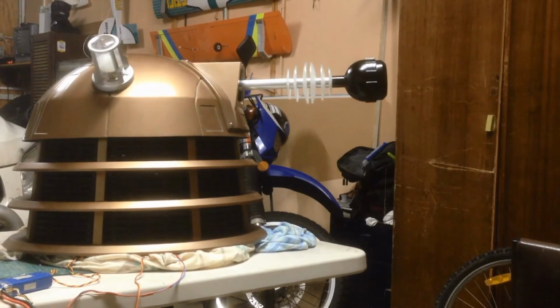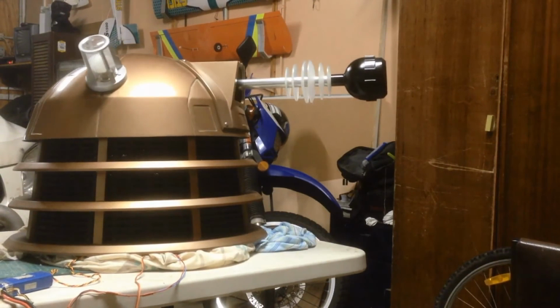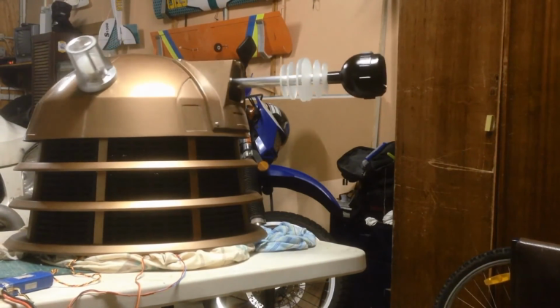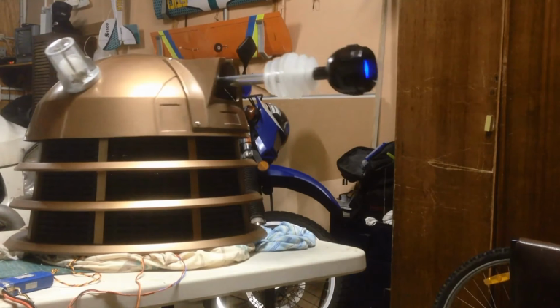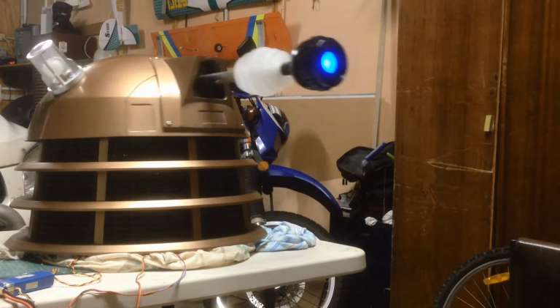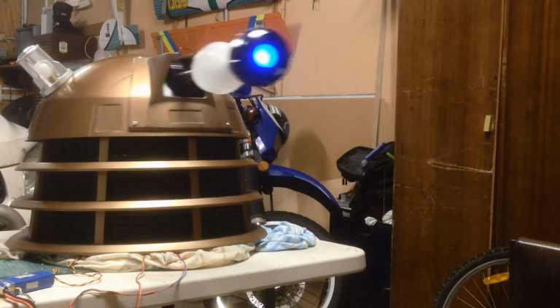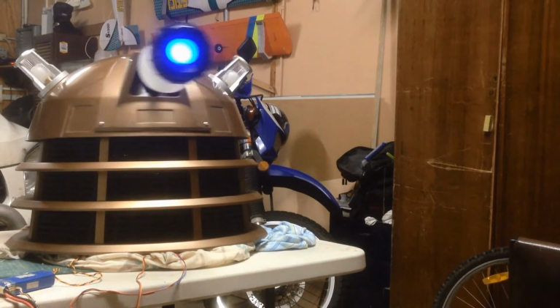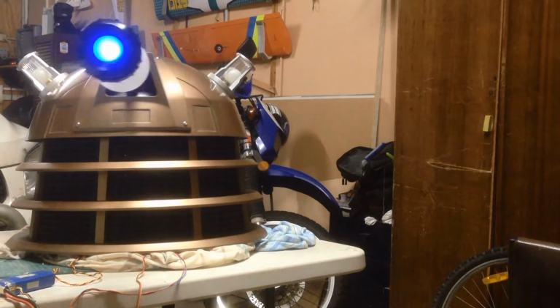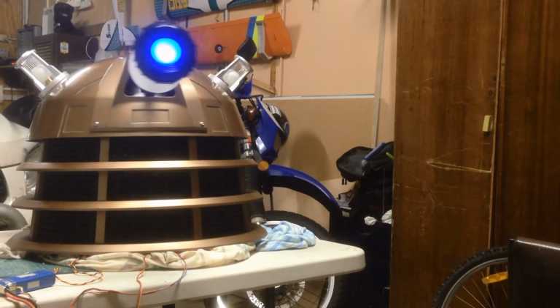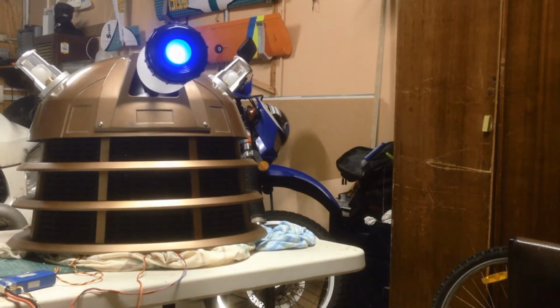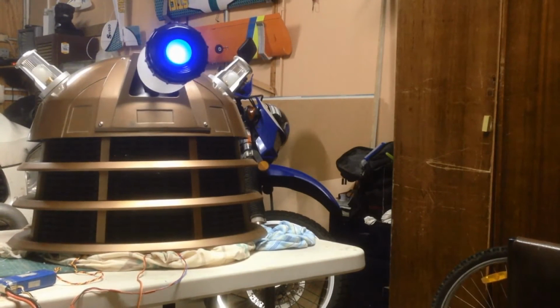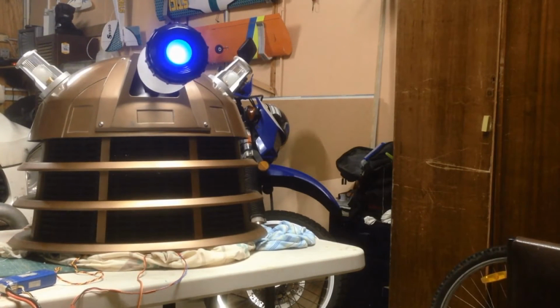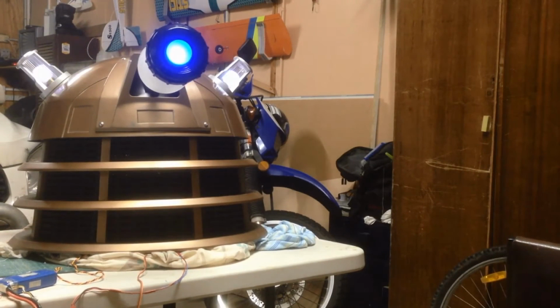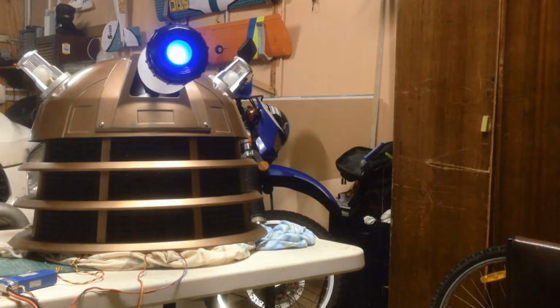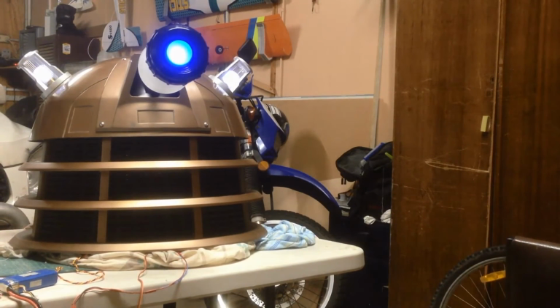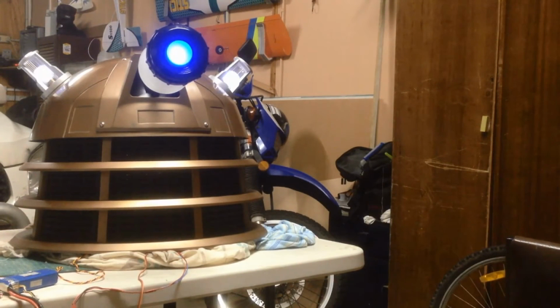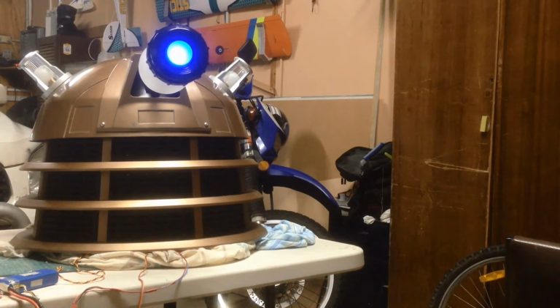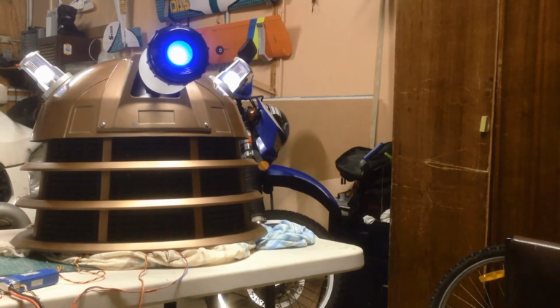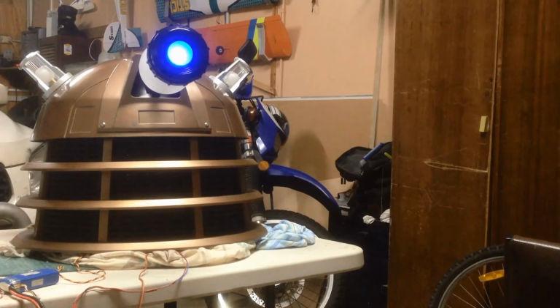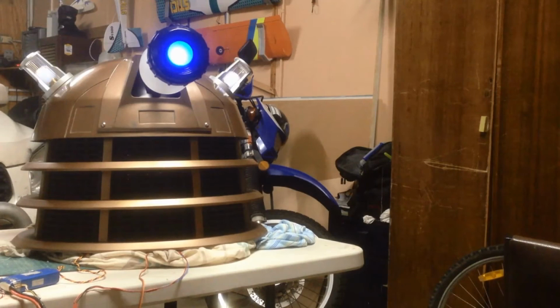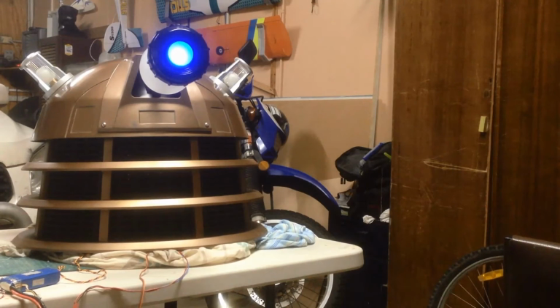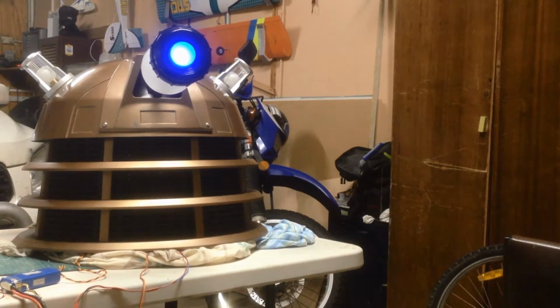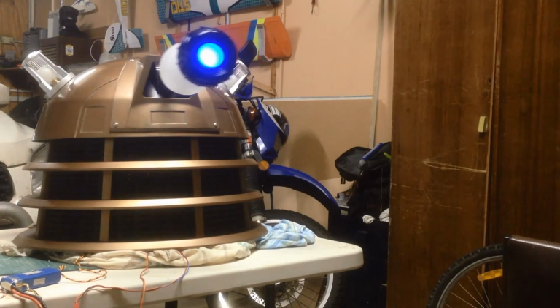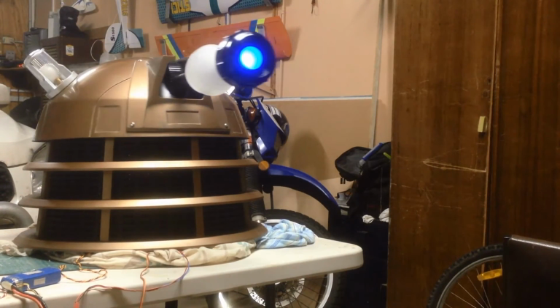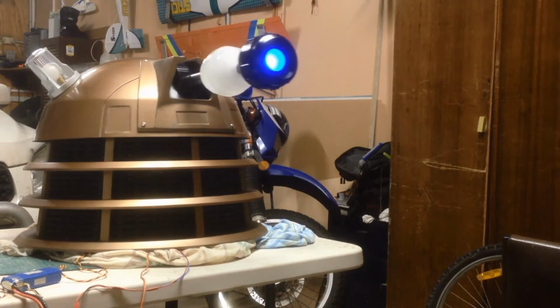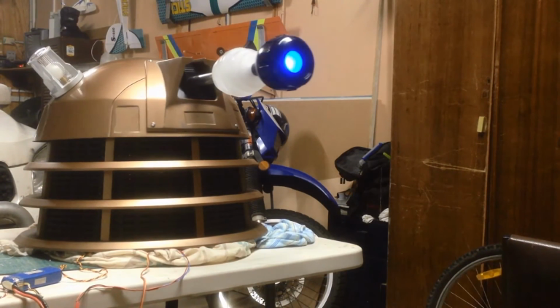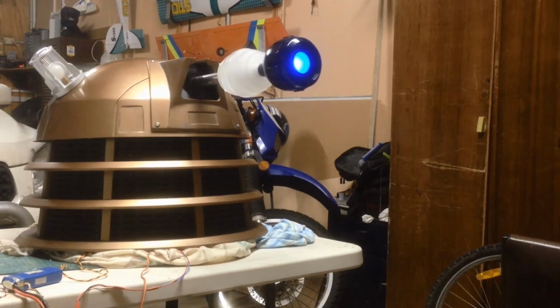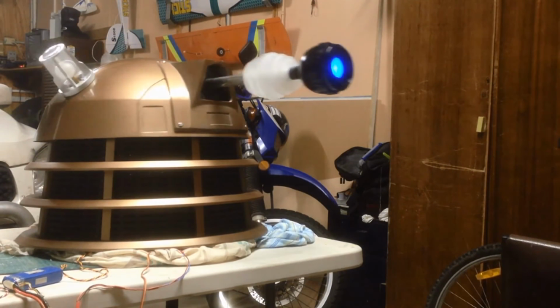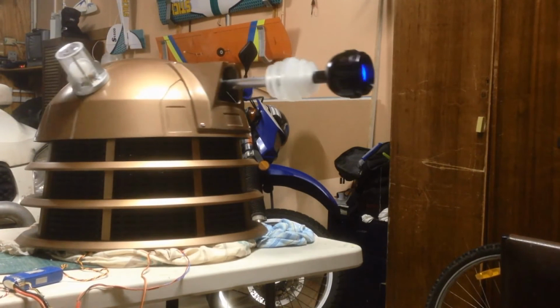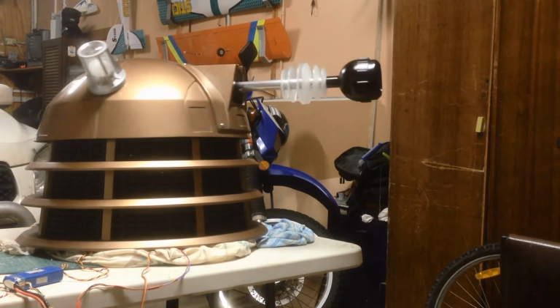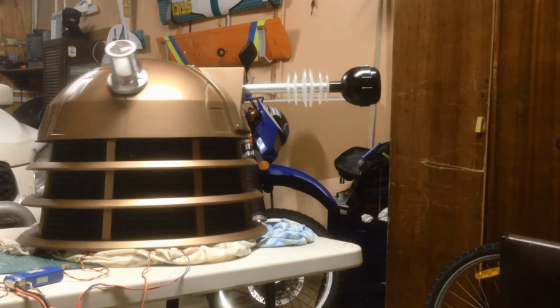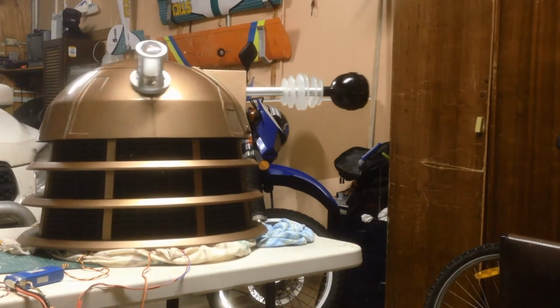With the dome on, it says "I am a Dalek." The voice is produced by the Andy Grove ultimate Dalek voice simulator.